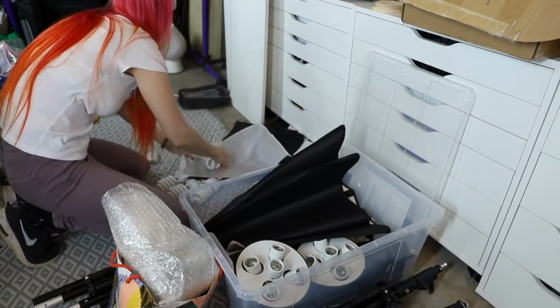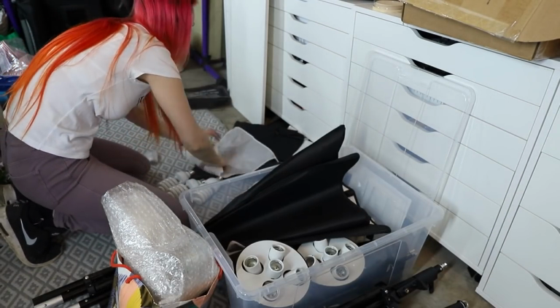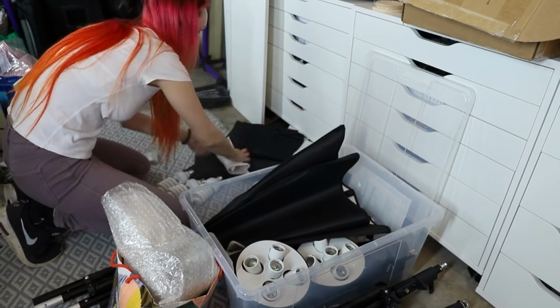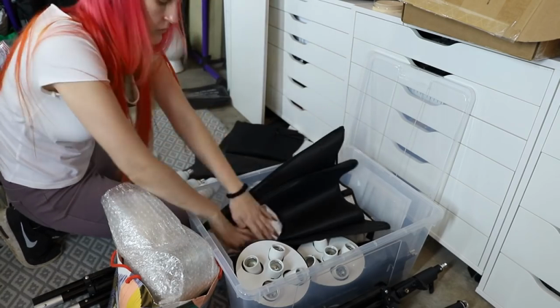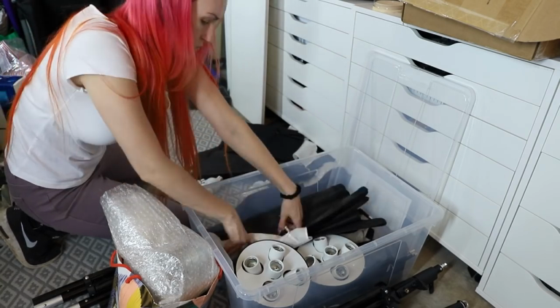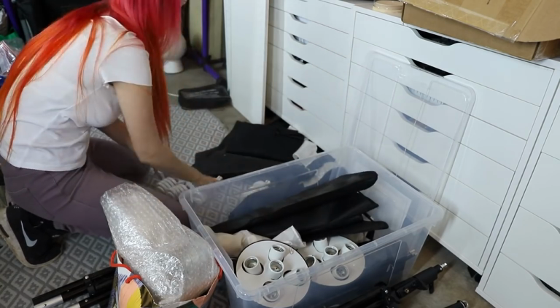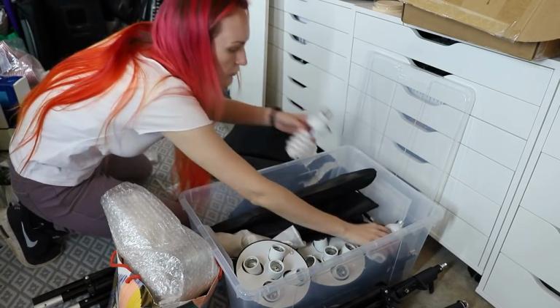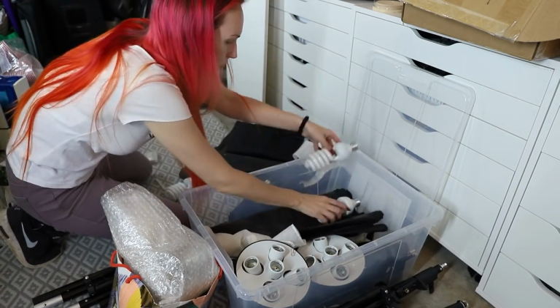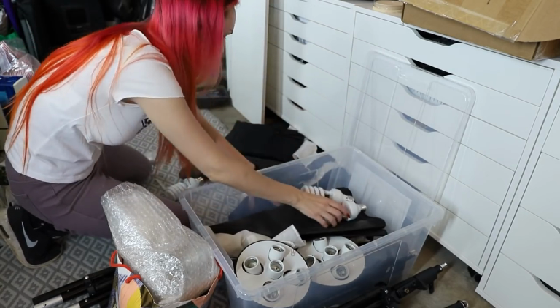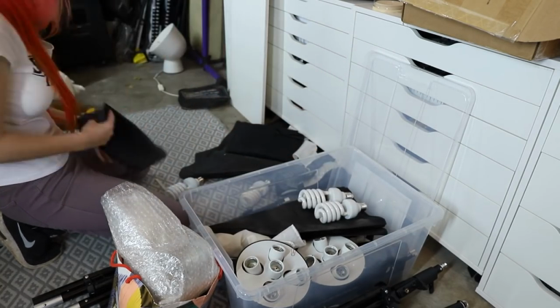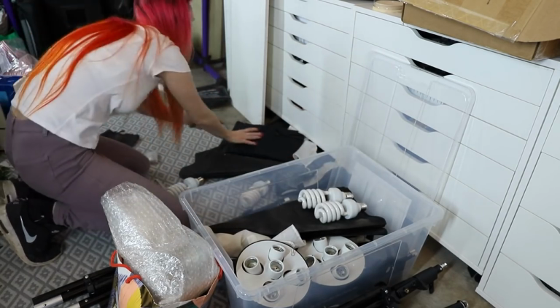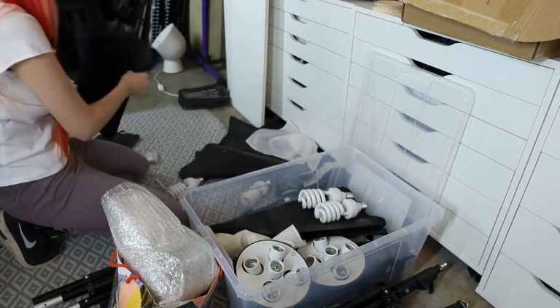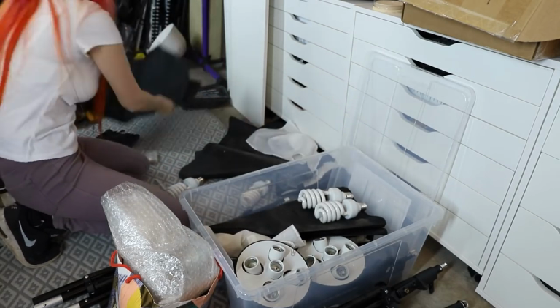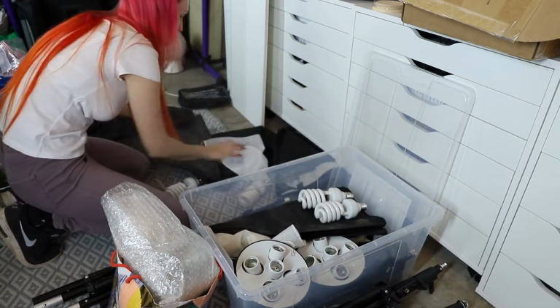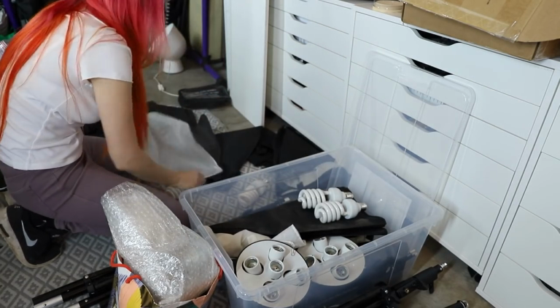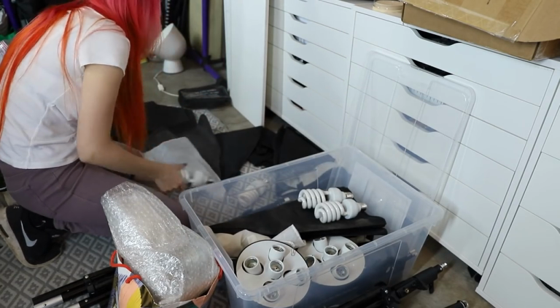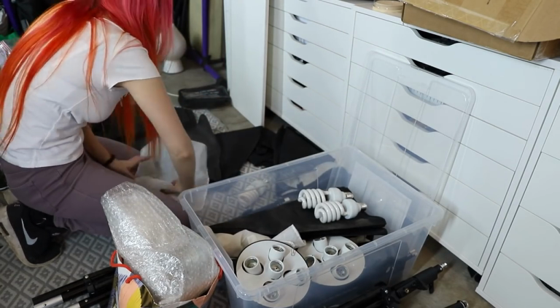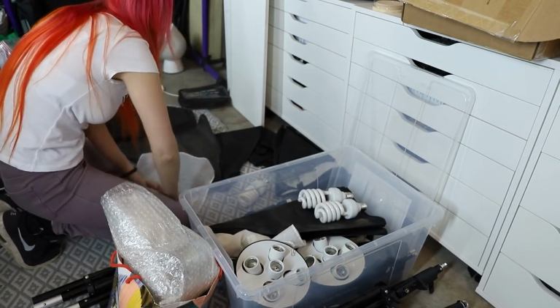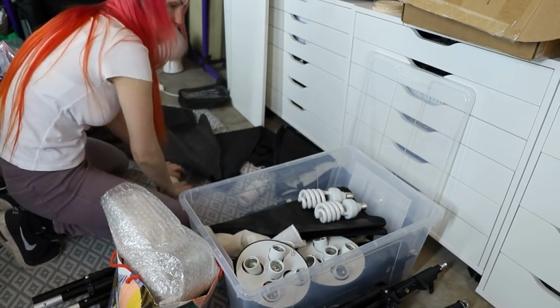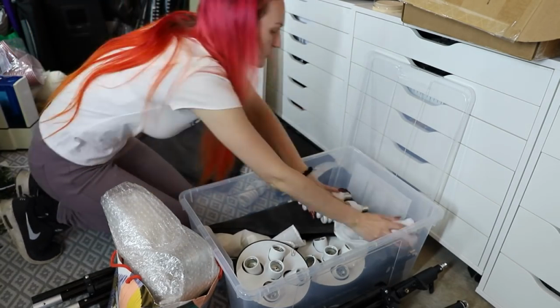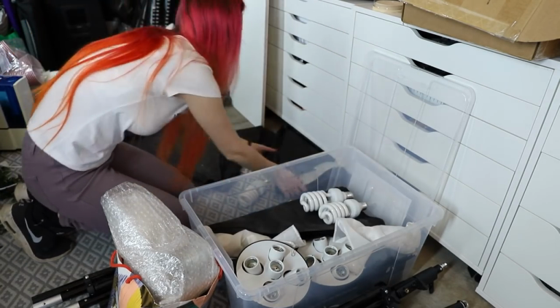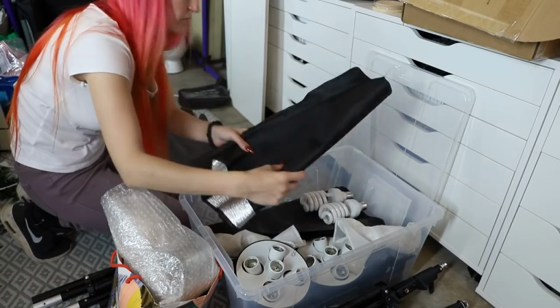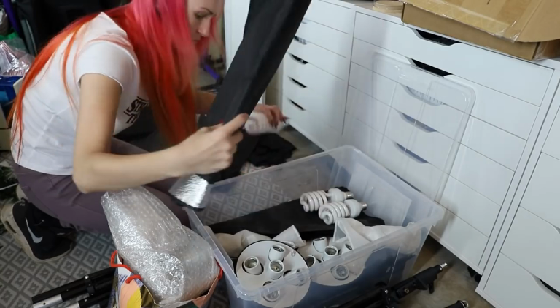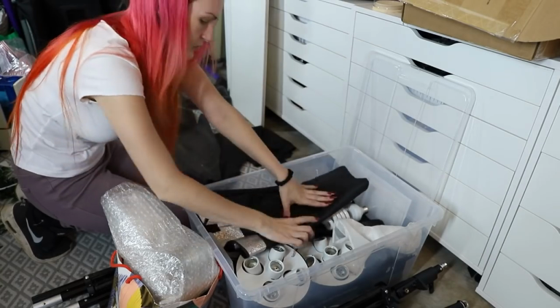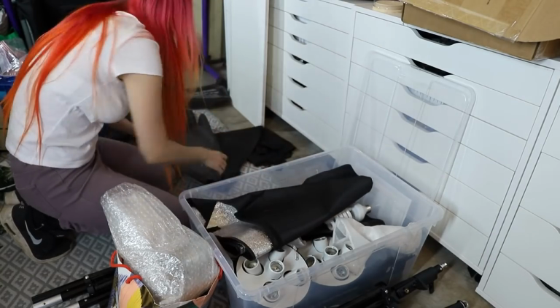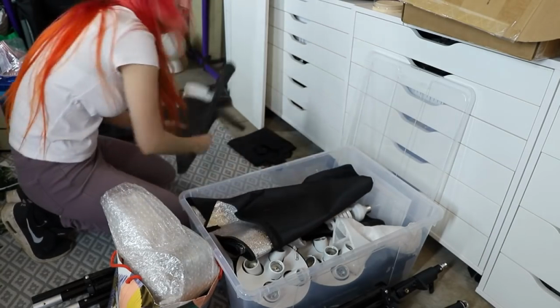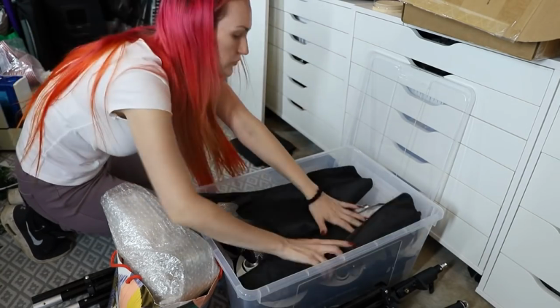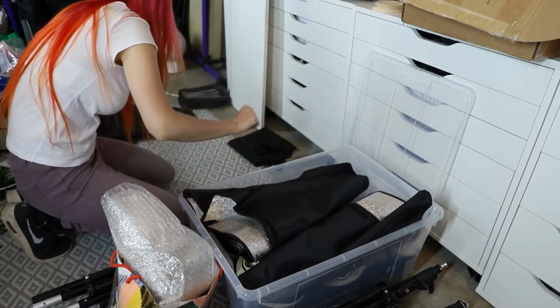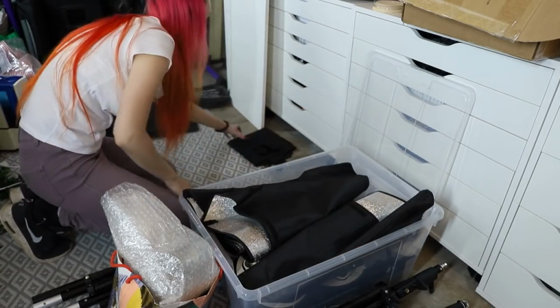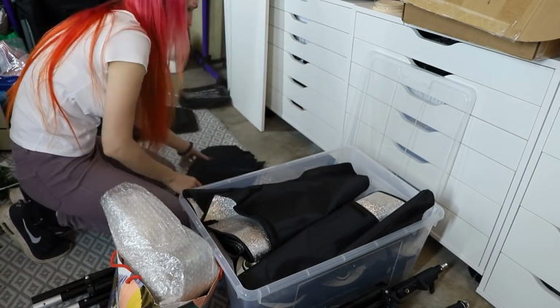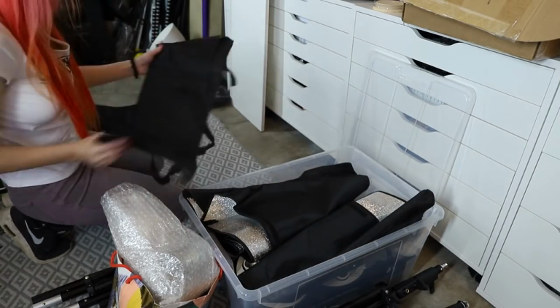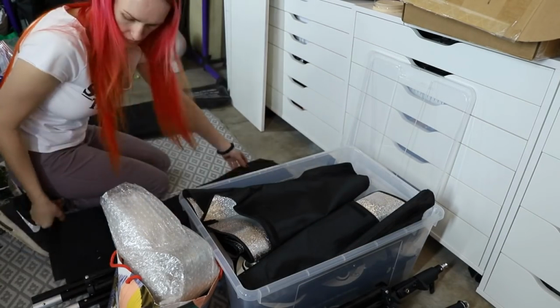If I ever need them in the future, I know where to find them, they're organized, and it's great.